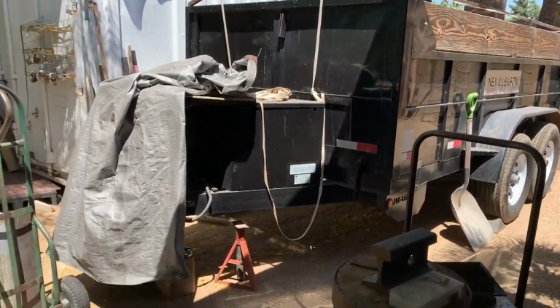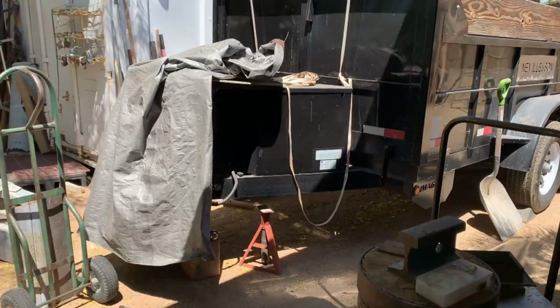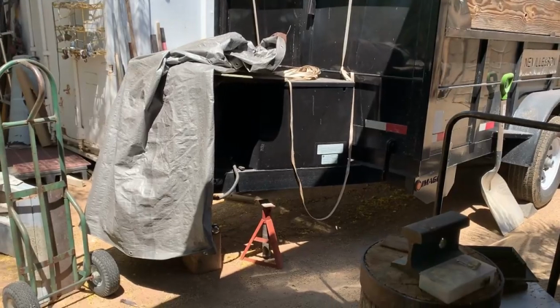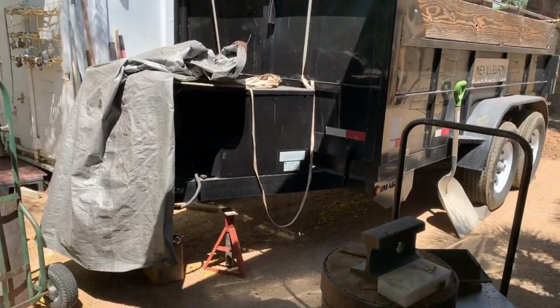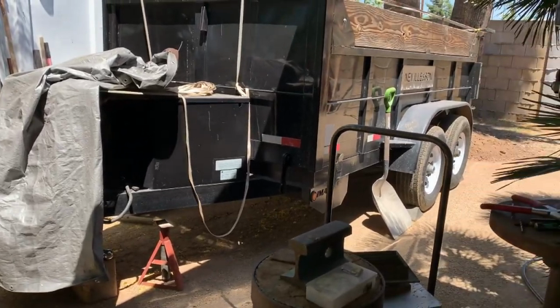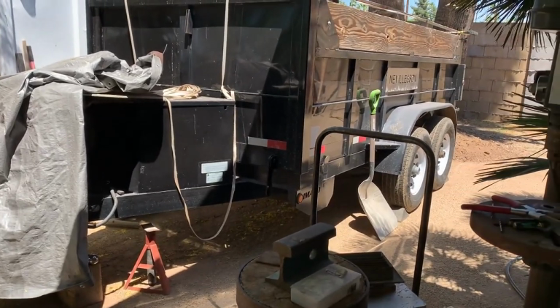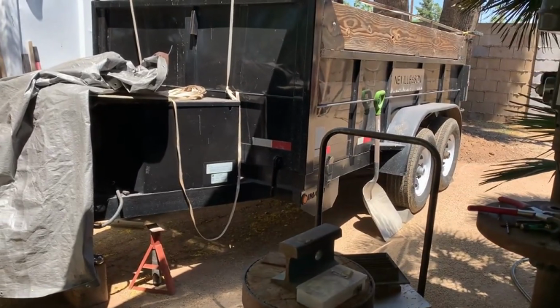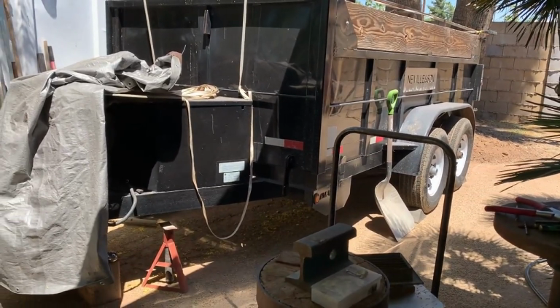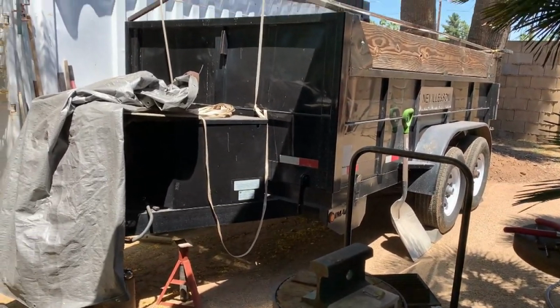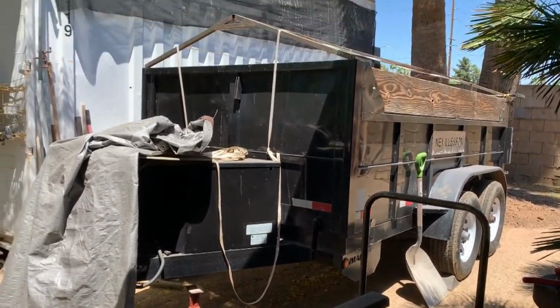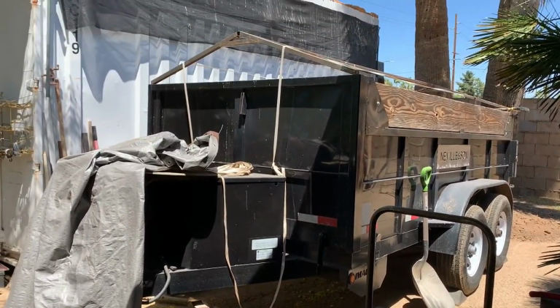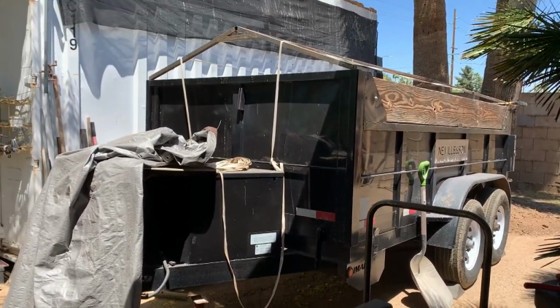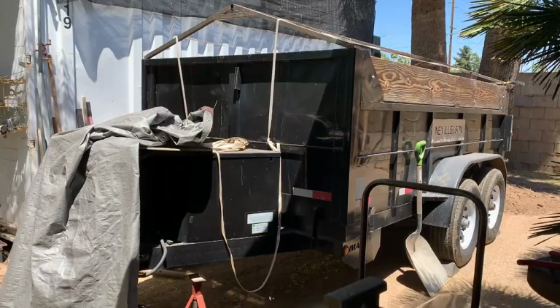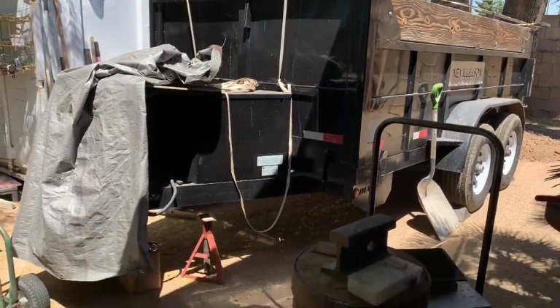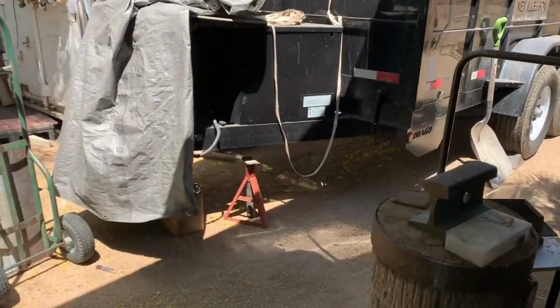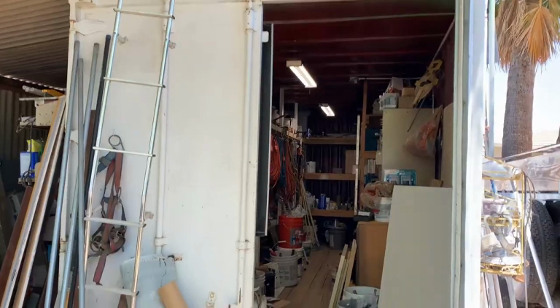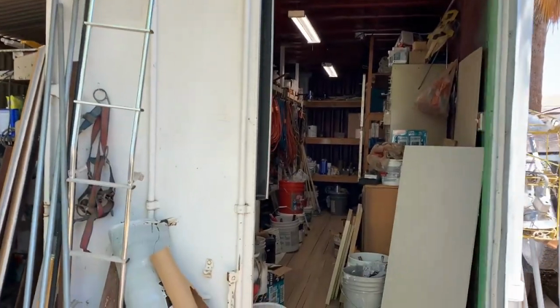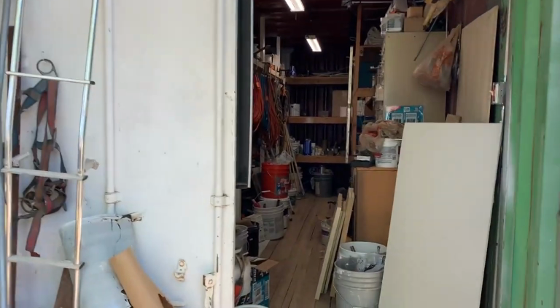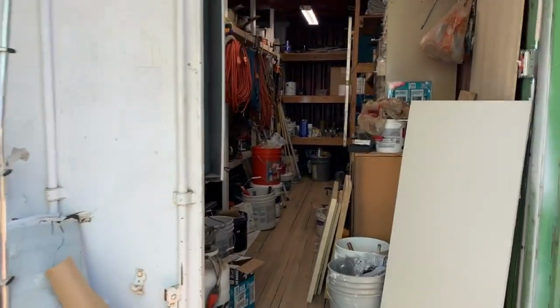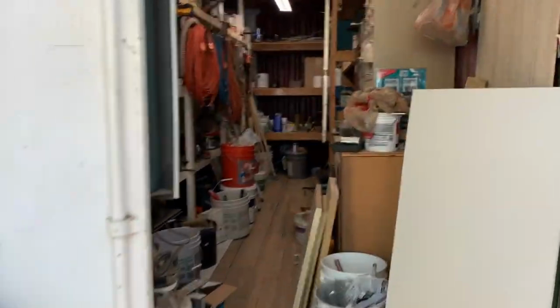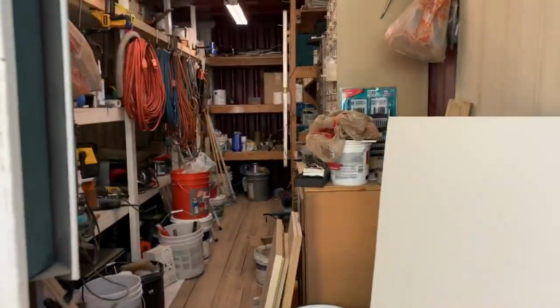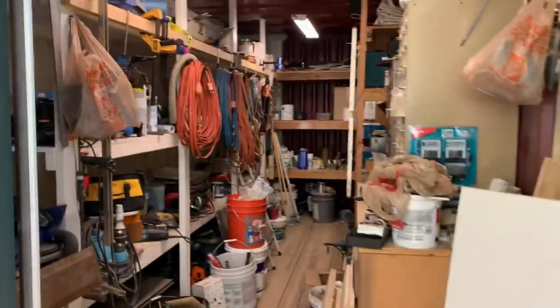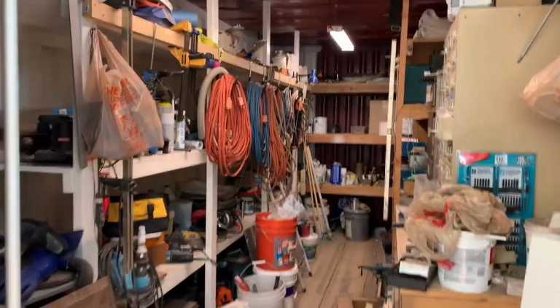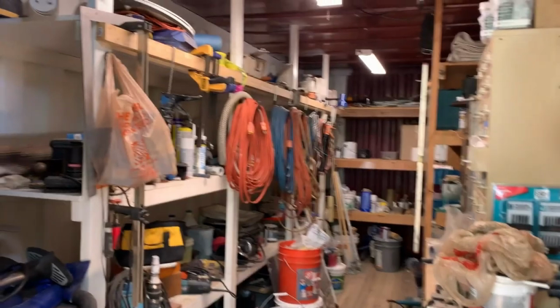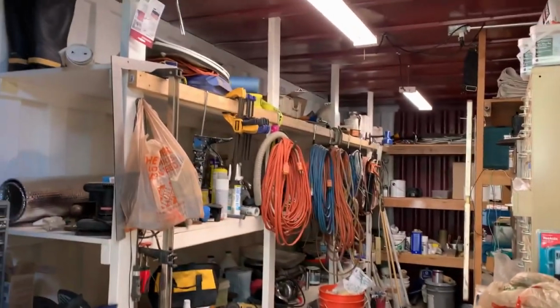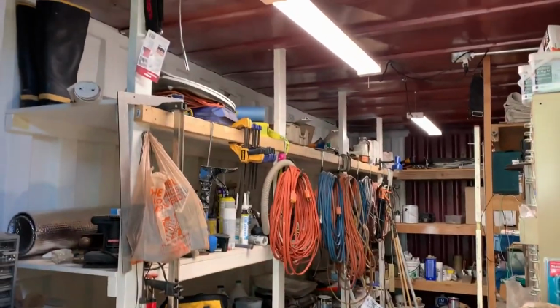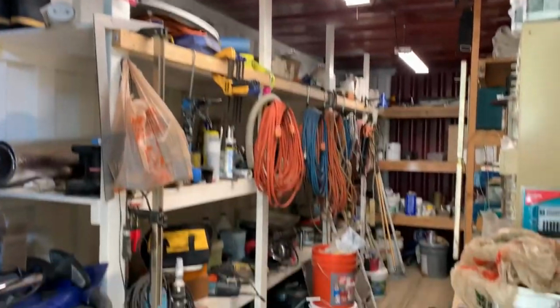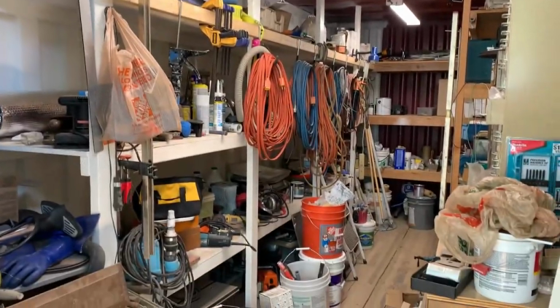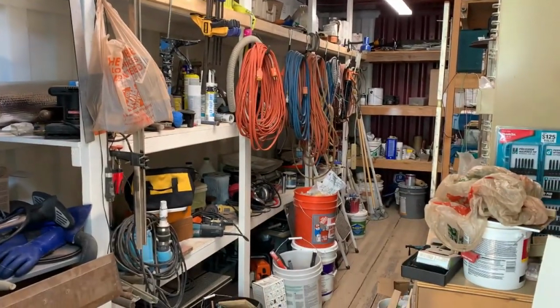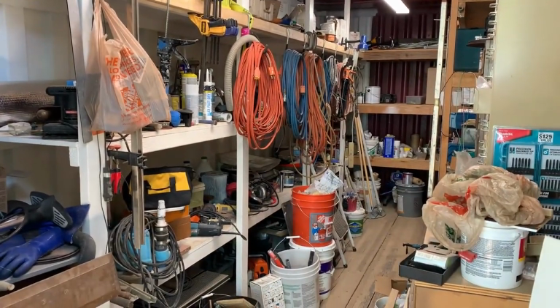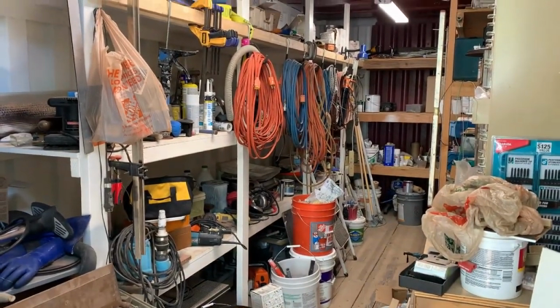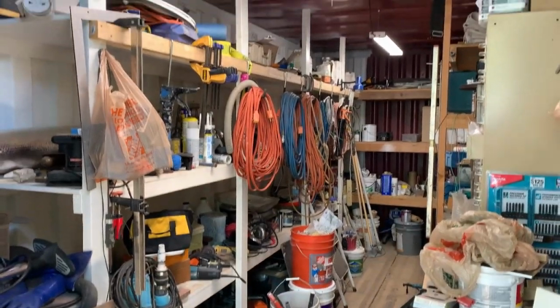This is a 14-foot dump trailer. This is what I bring on day one of kitchen and bathroom remodels, or any other job that will have a large amount of debris to throw away. If you've made it to the end, thank you for watching. Please subscribe and give a thumbs up if you want to see what's inside my 20-foot storage container.